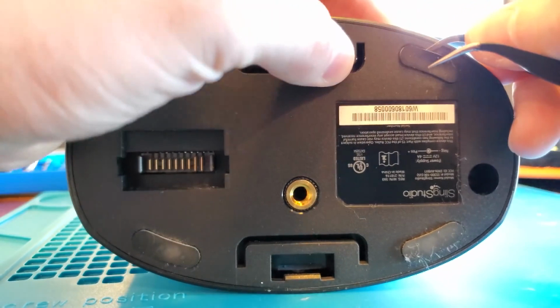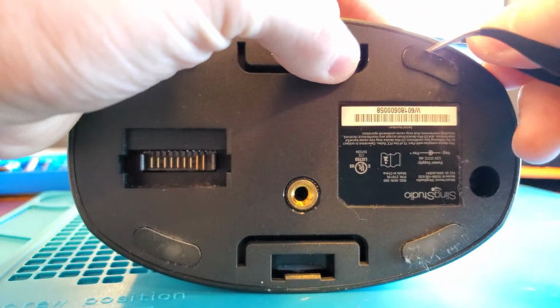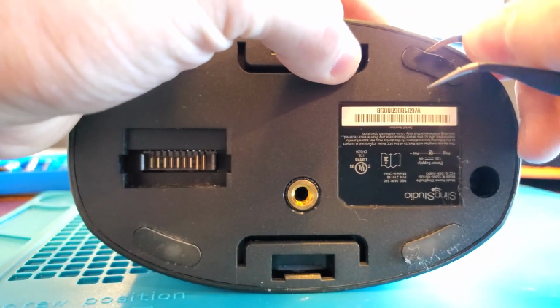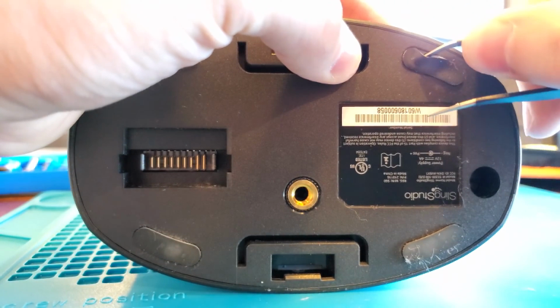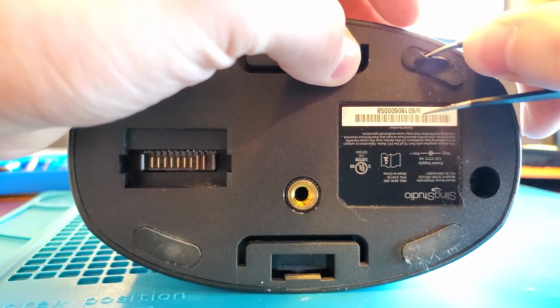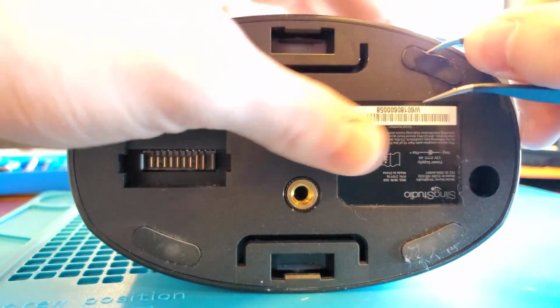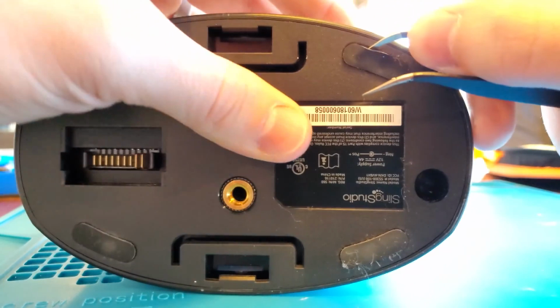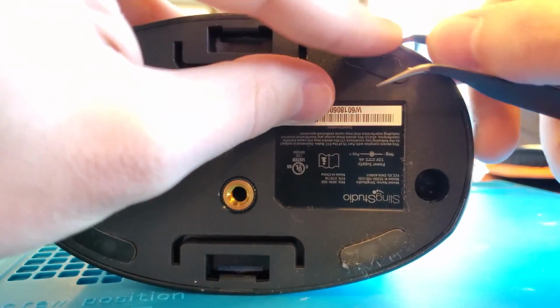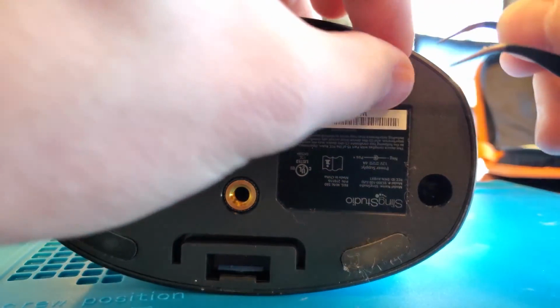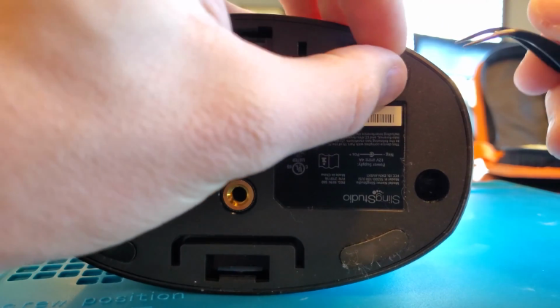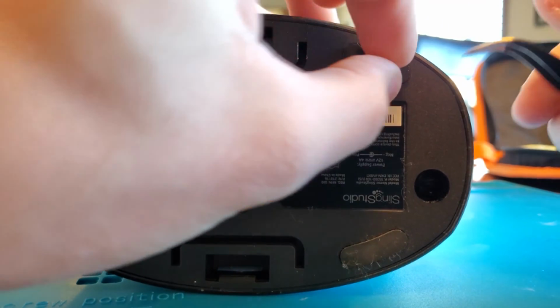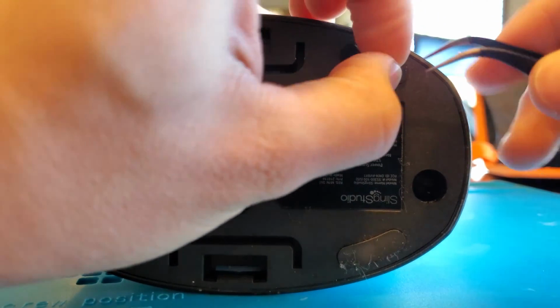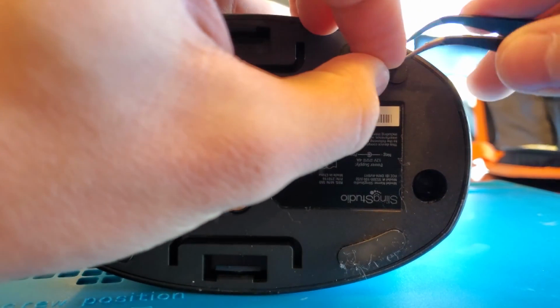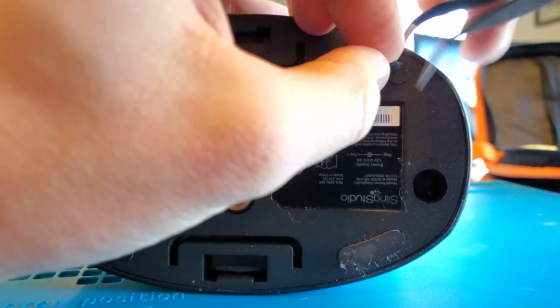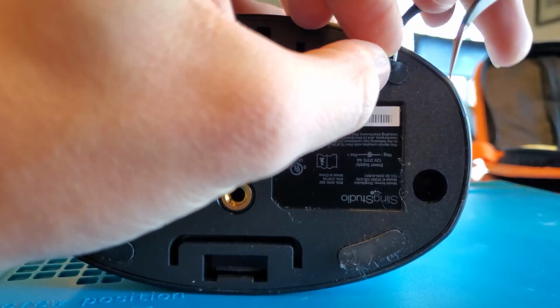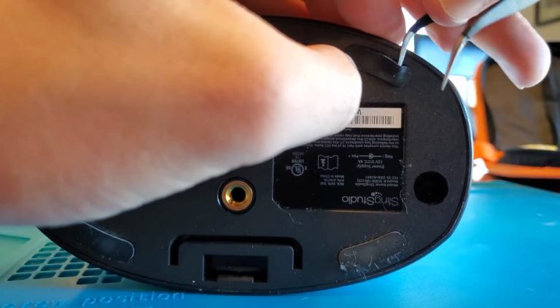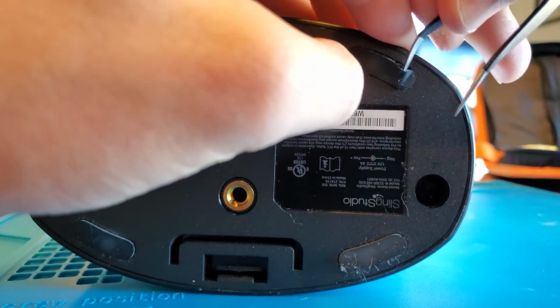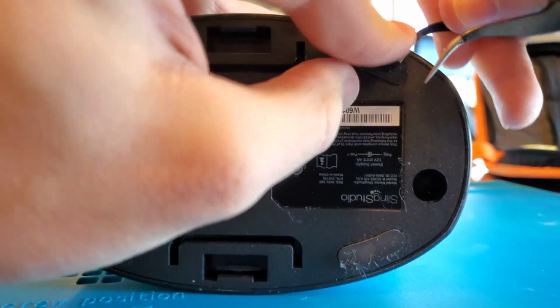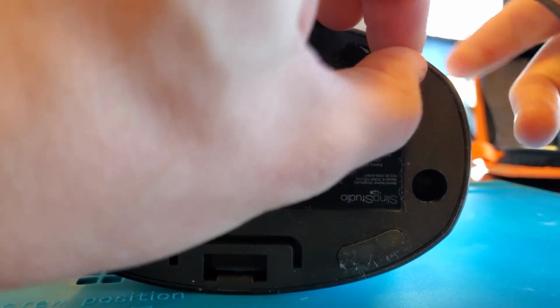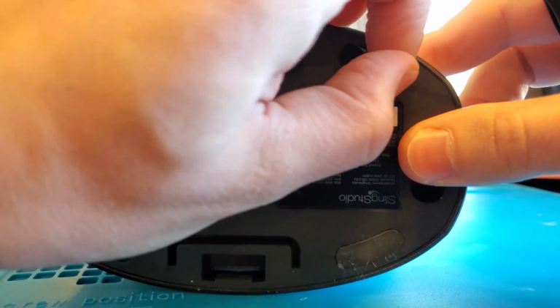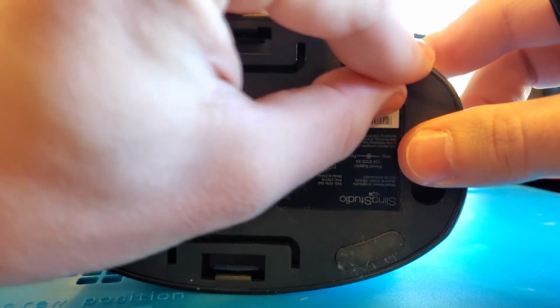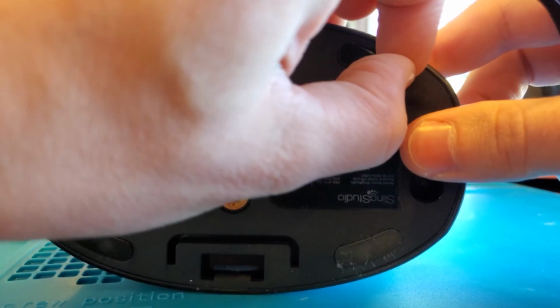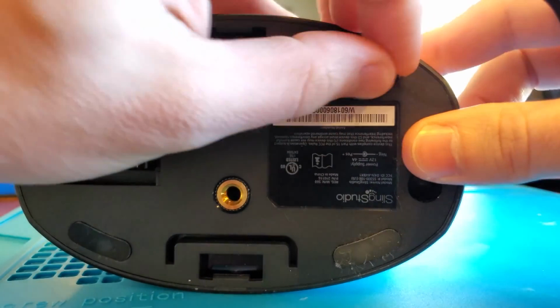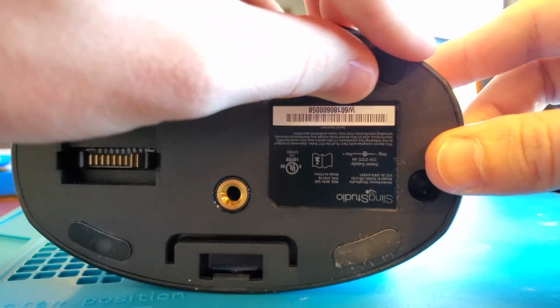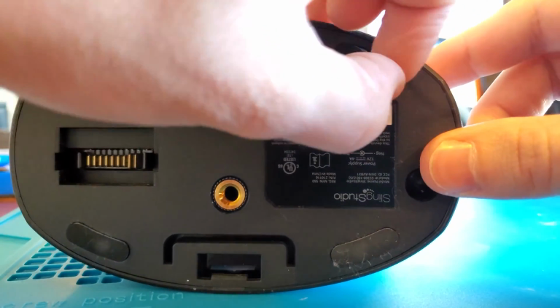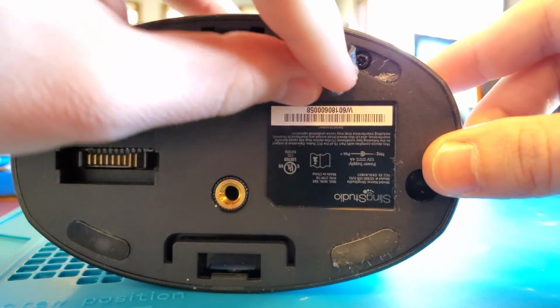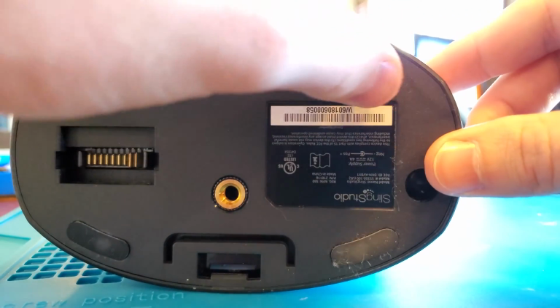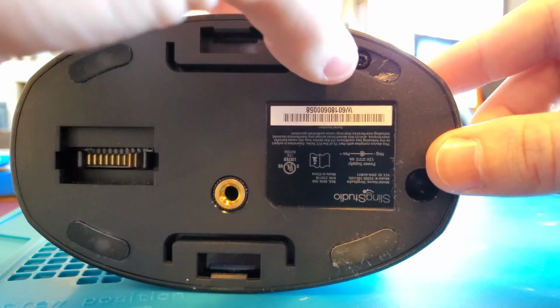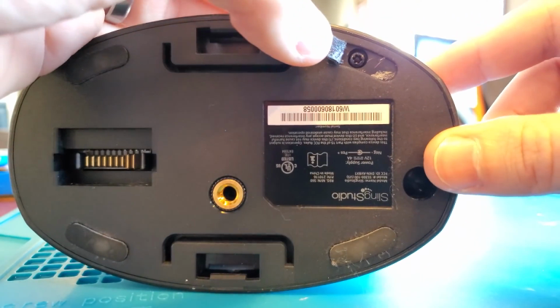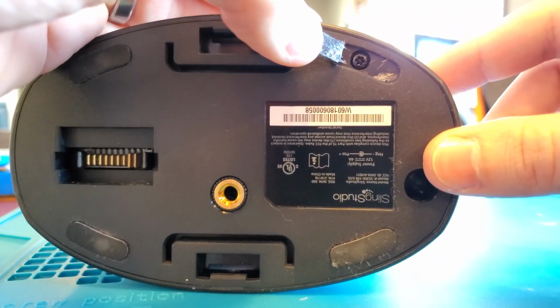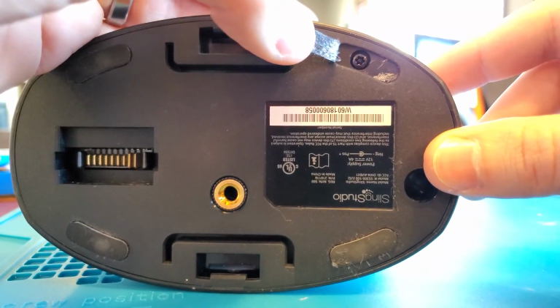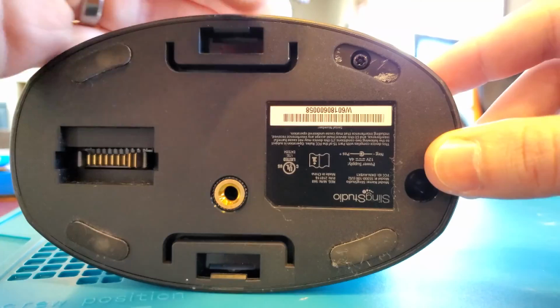To begin, on the very bottom, make sure everything's unplugged and there's no power going to the Sling at all. Go ahead and find some tweezers and dig down on these four rubber pads underneath until you can pry them up with your fingers.